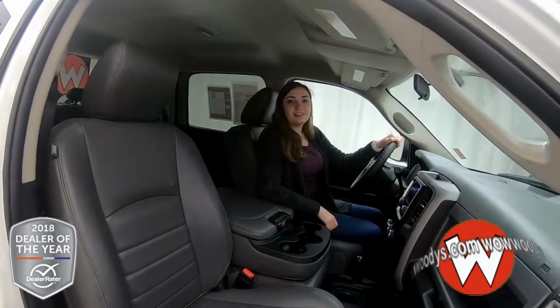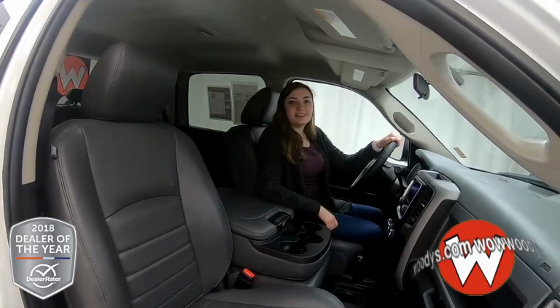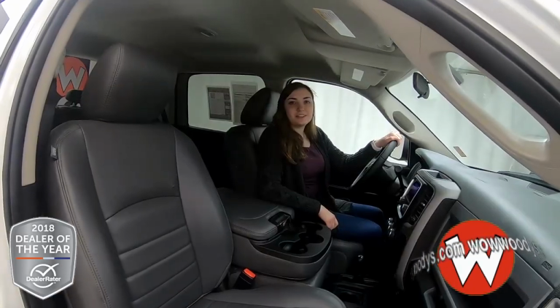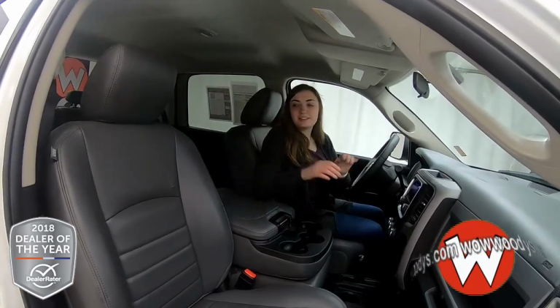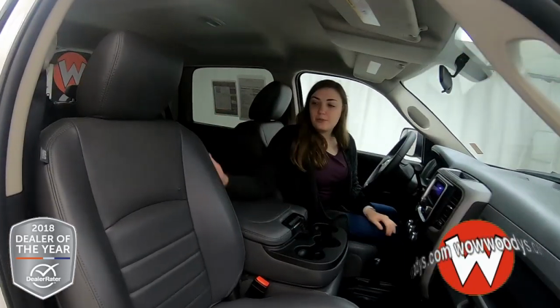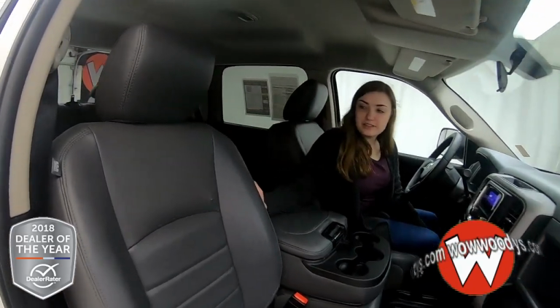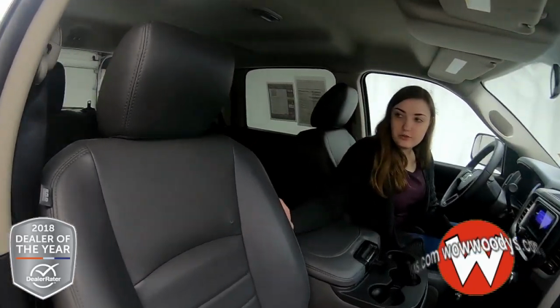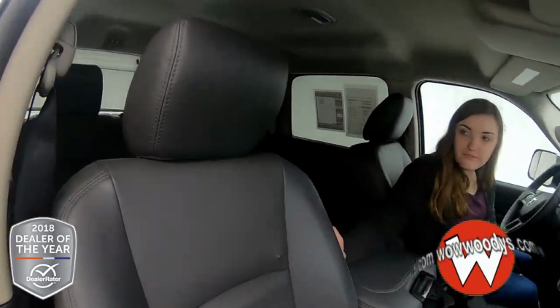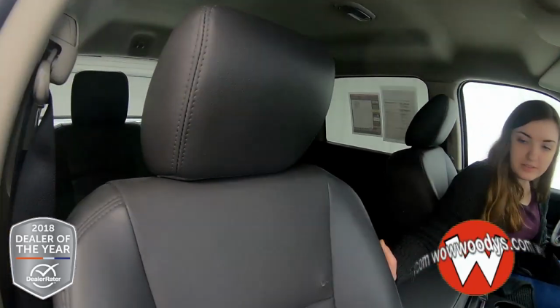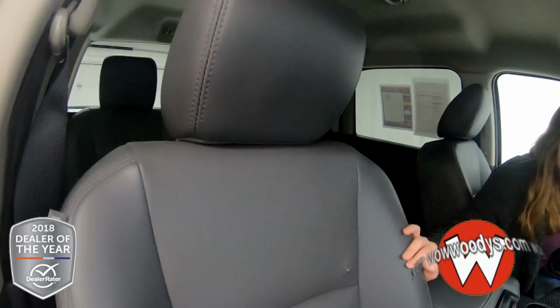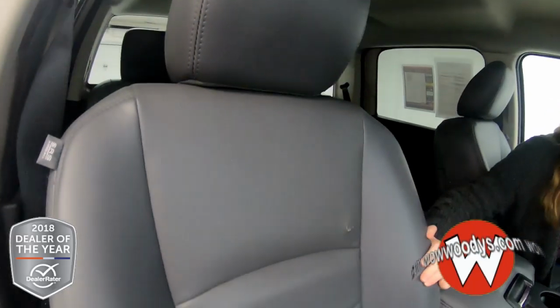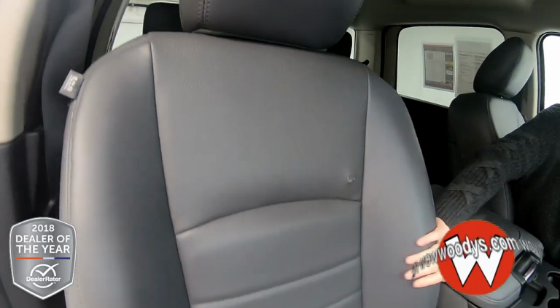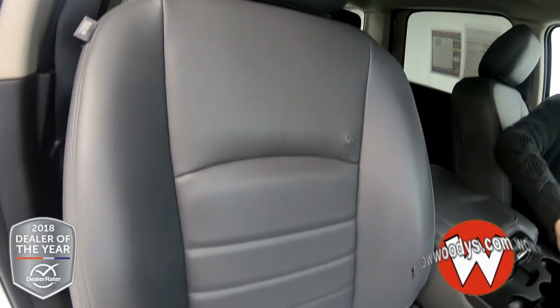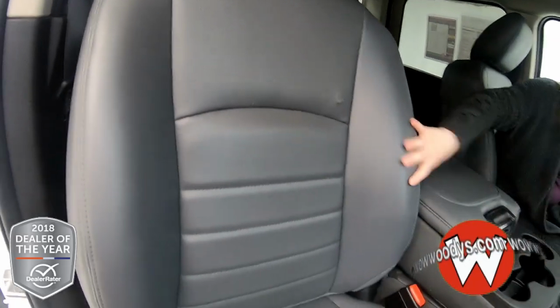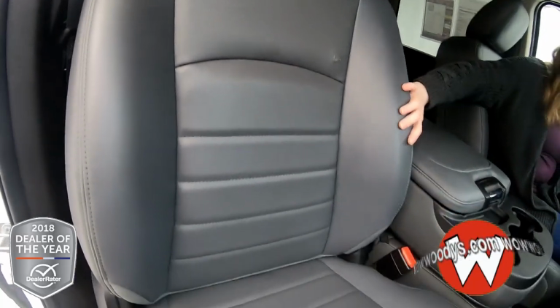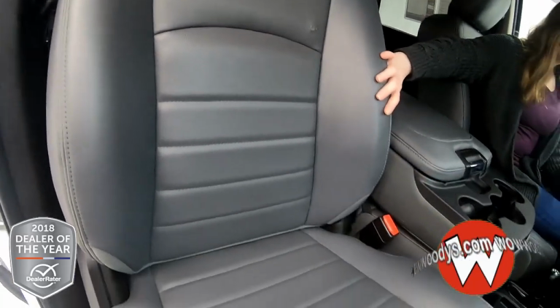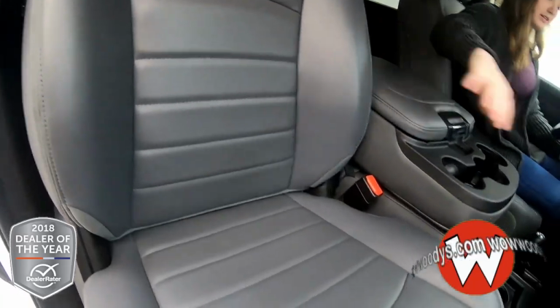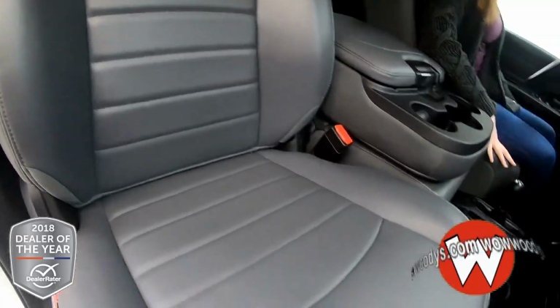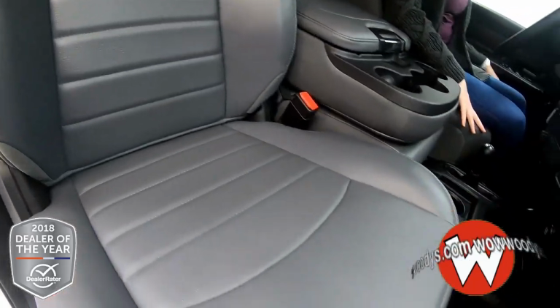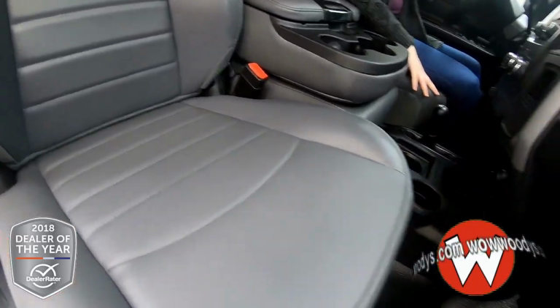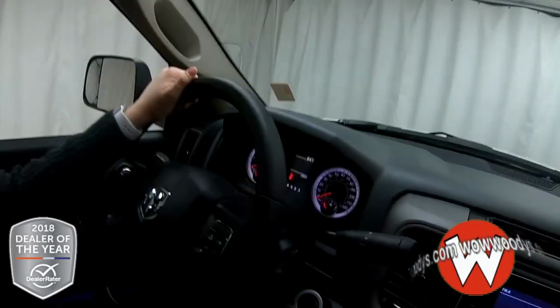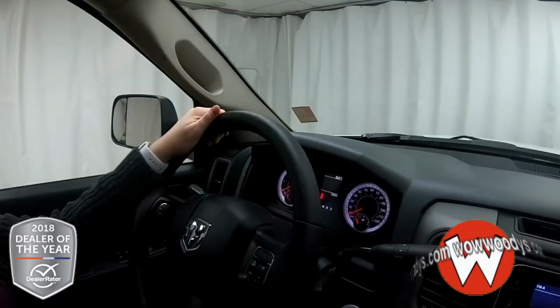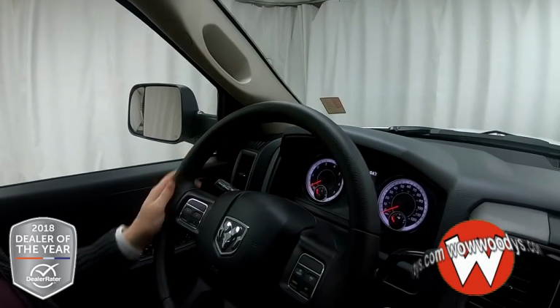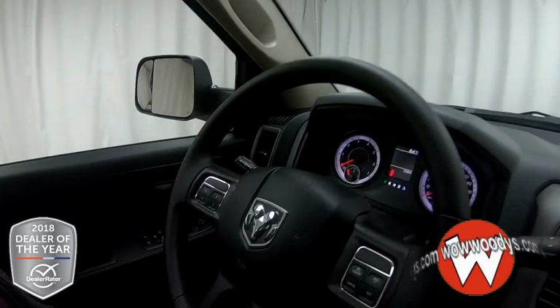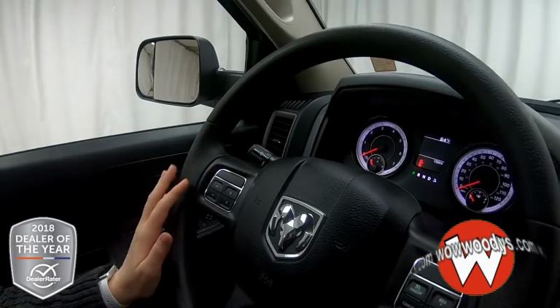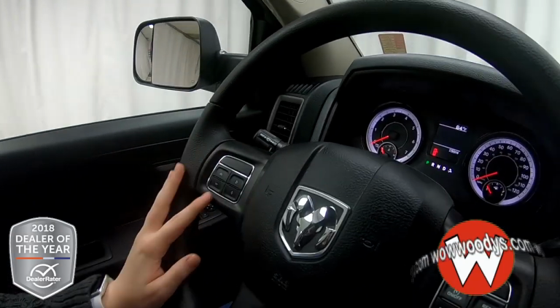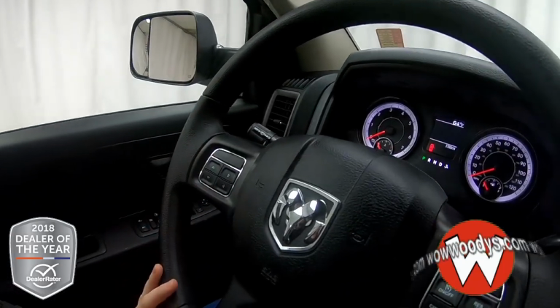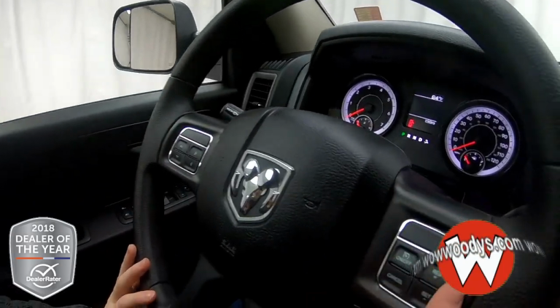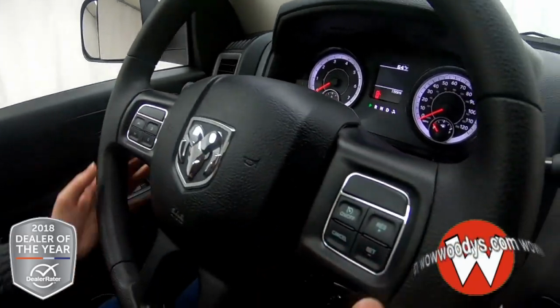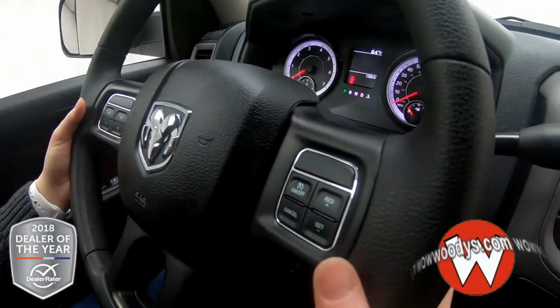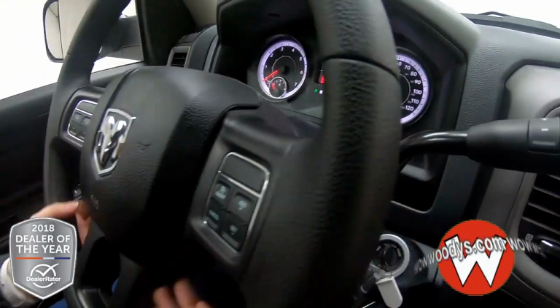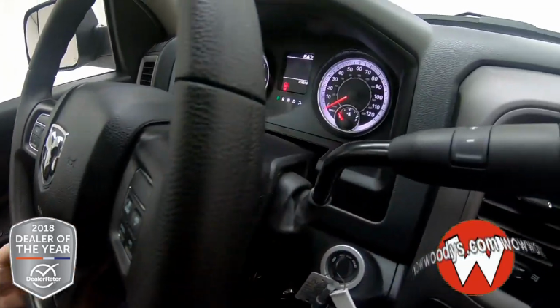Looking at the front seat, we have these gray vinyl seats. They are work grade — very comfortable and durable as well. Looking over at your steering wheel, you have your cluster controls and cruise control settings right there on the front.